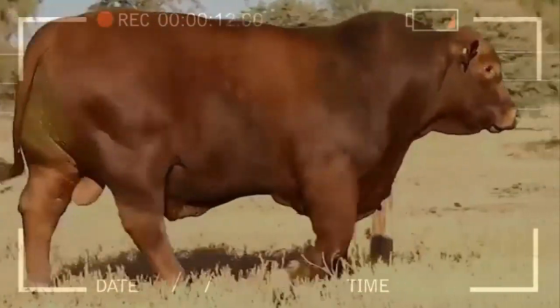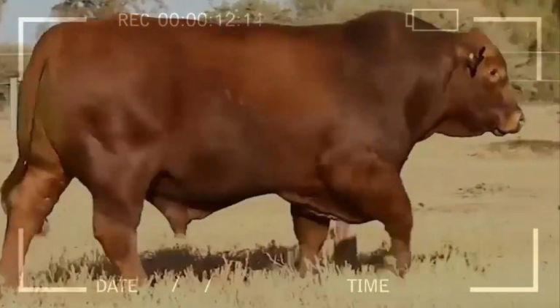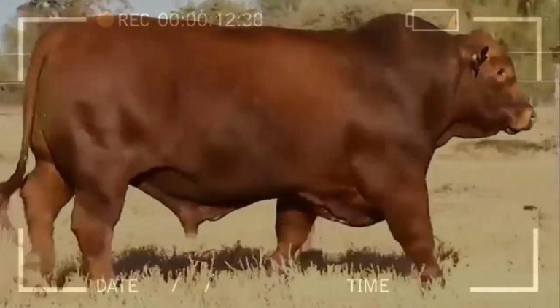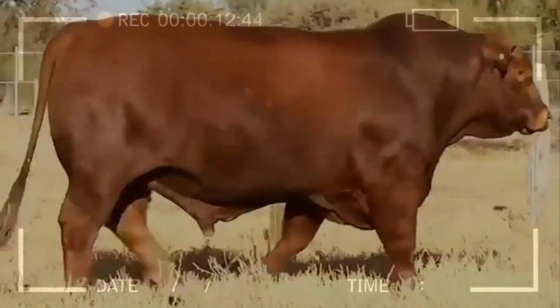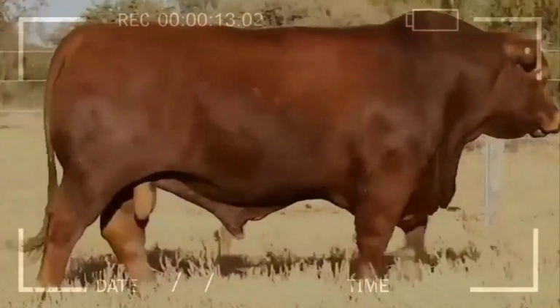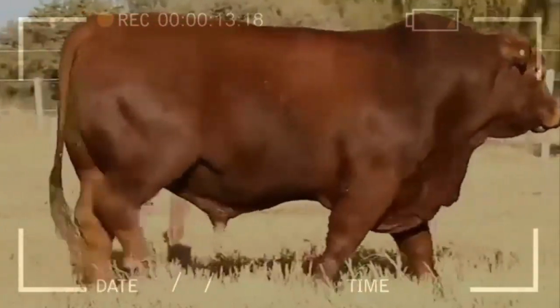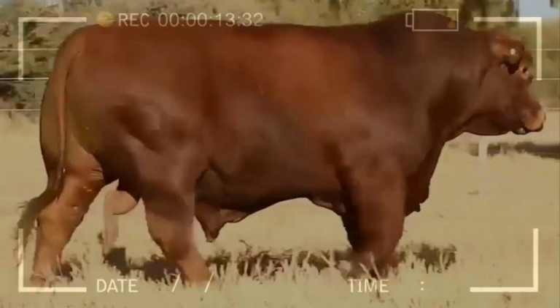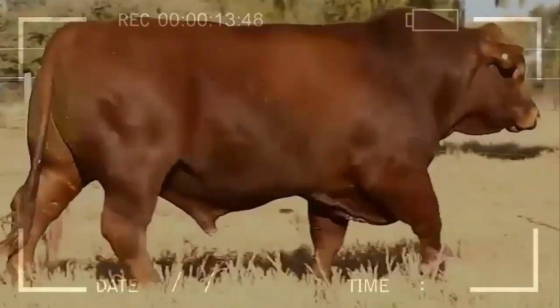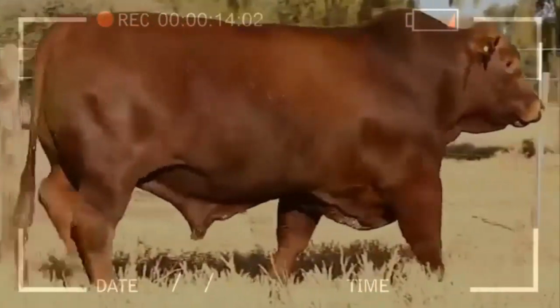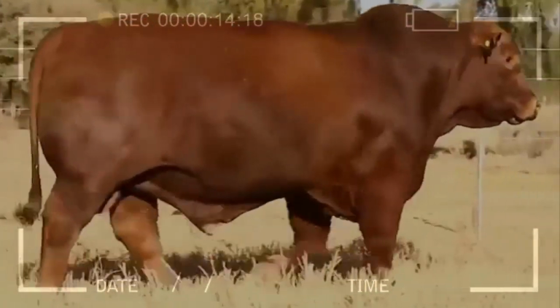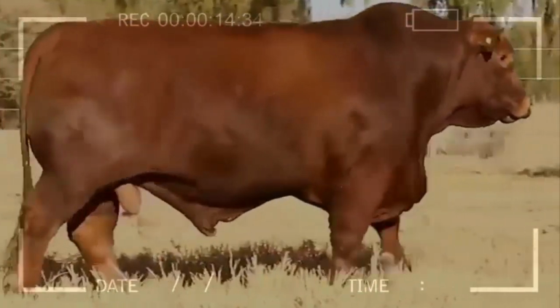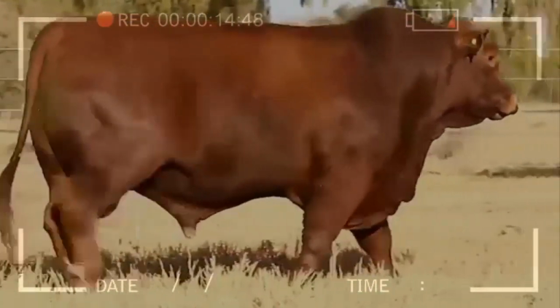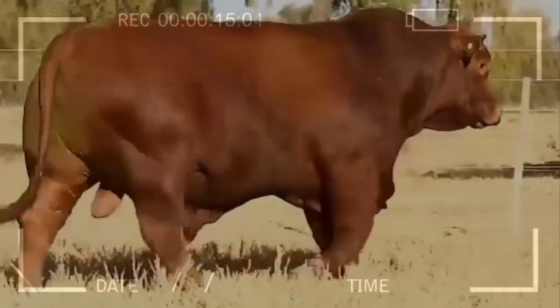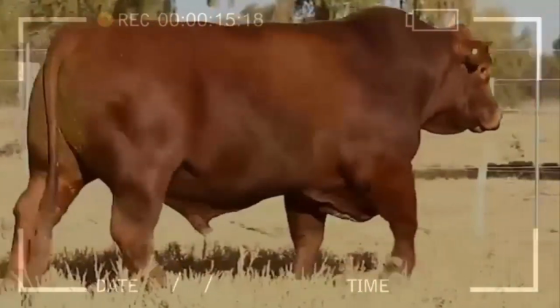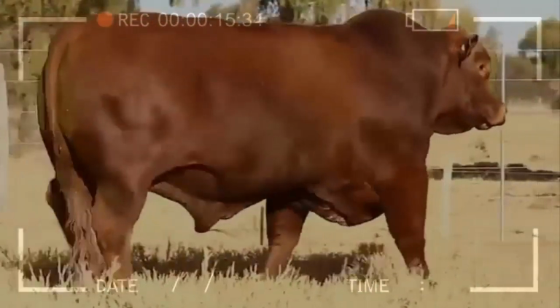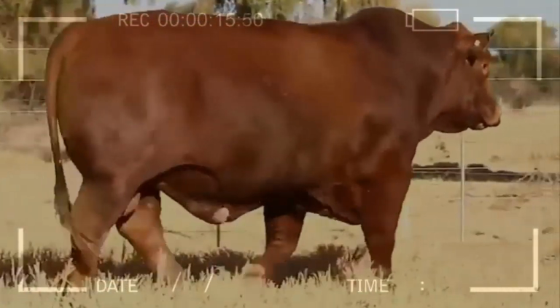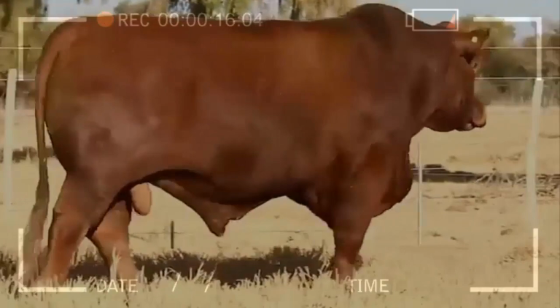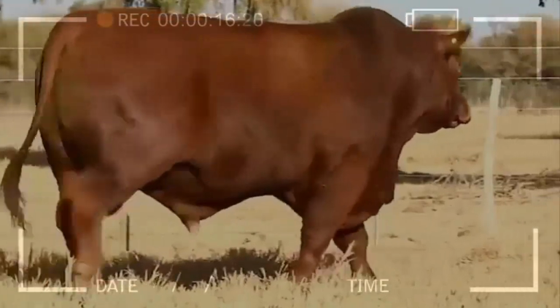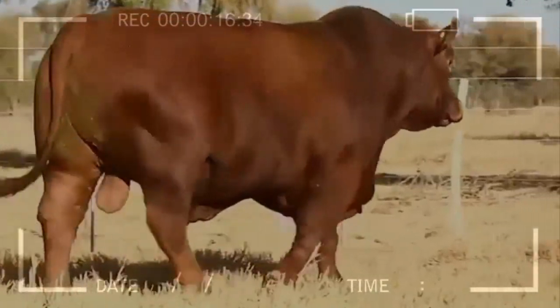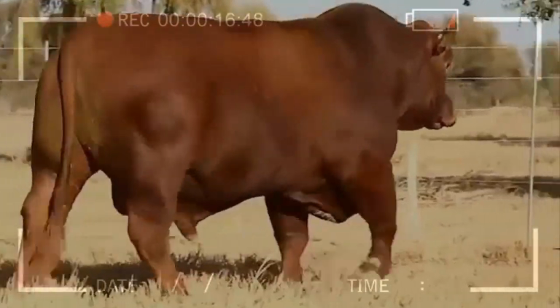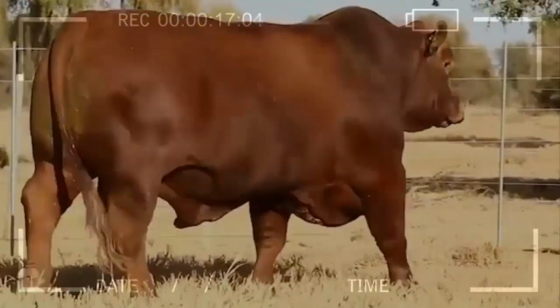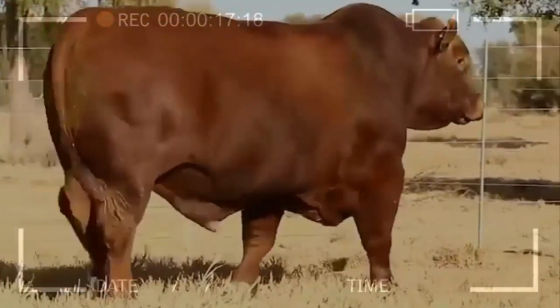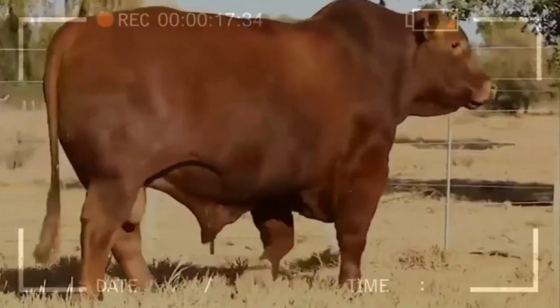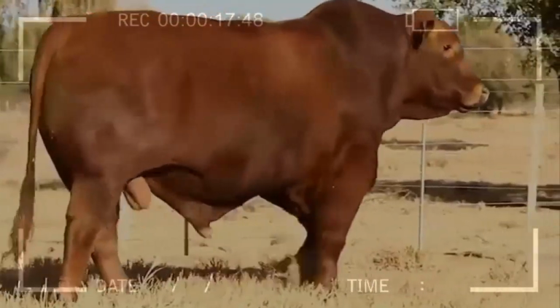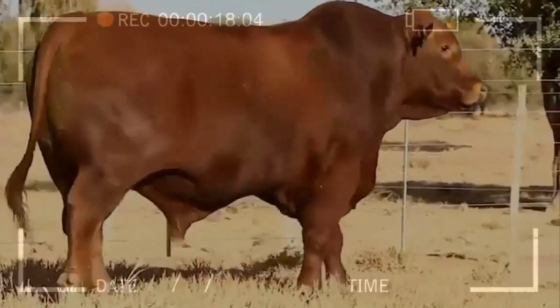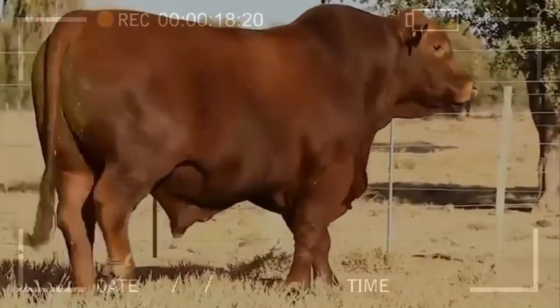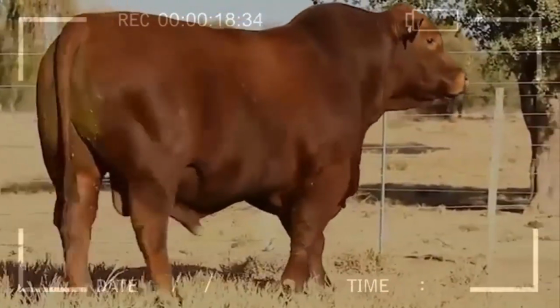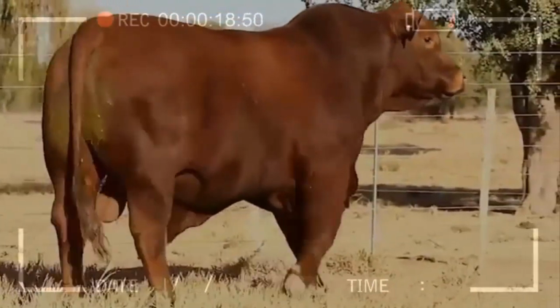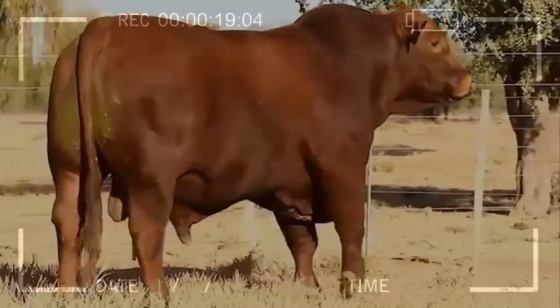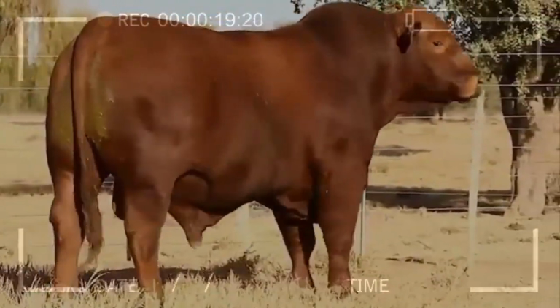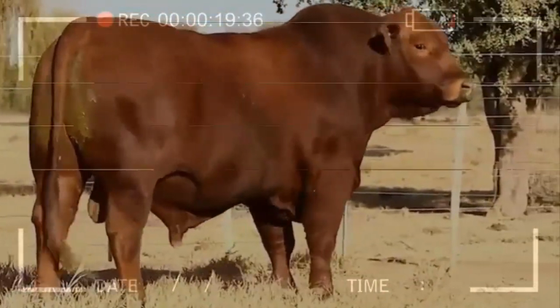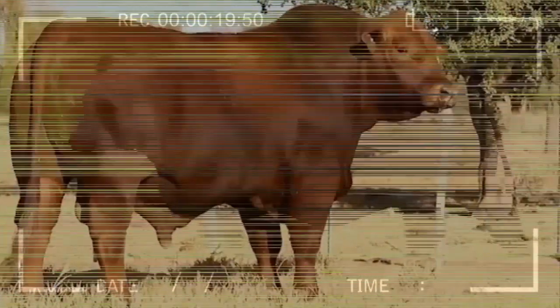In conclusion, it is important for feedlot cattle owners to adopt ethical and responsible practices to ensure the welfare and health of their animals, which will contribute to sustainable and quality meat production.